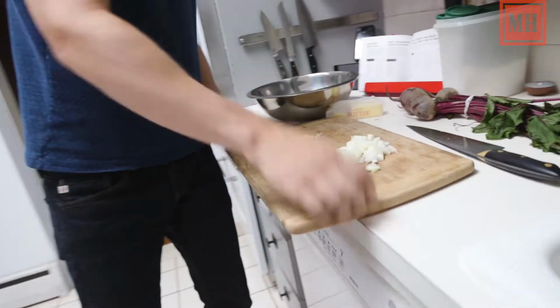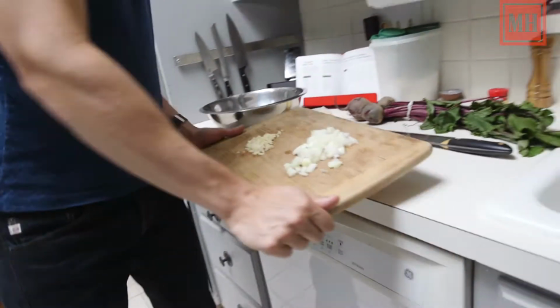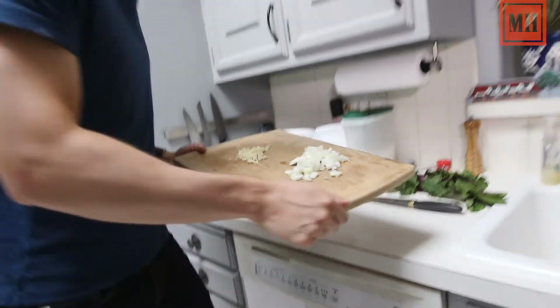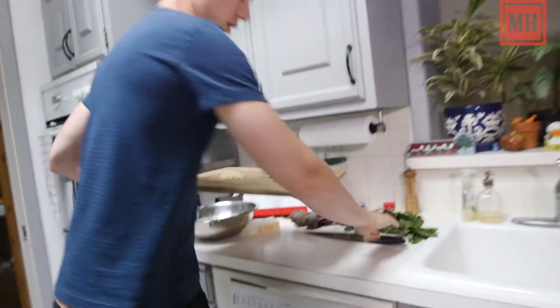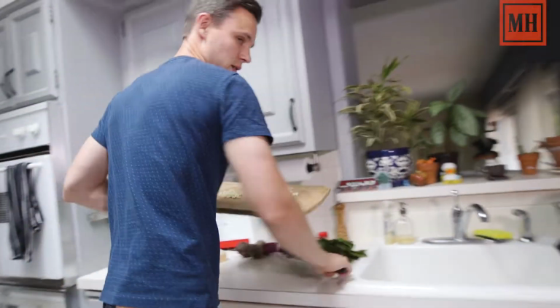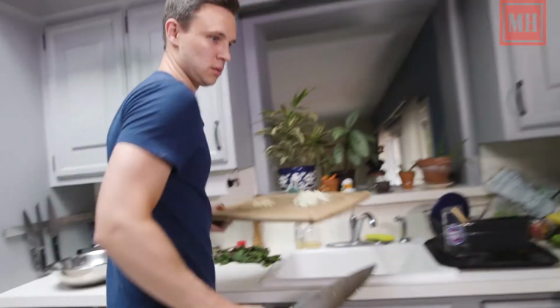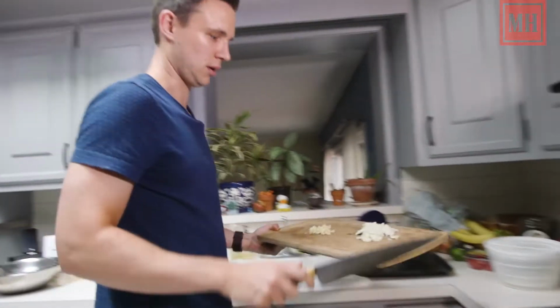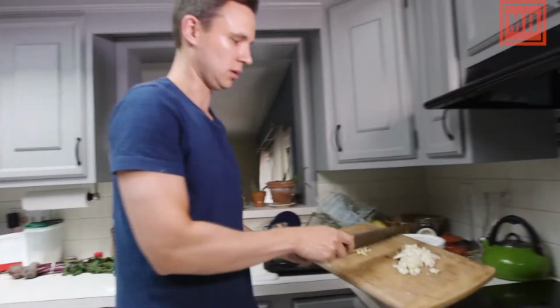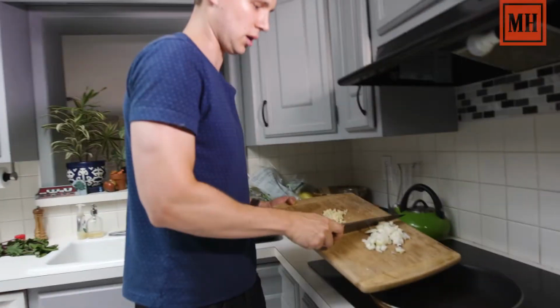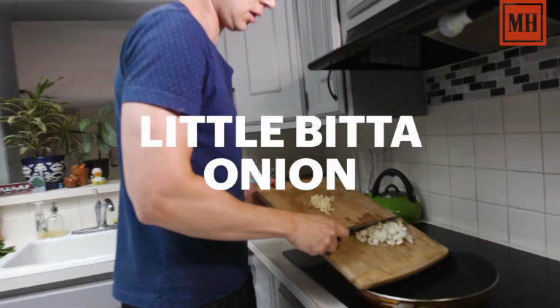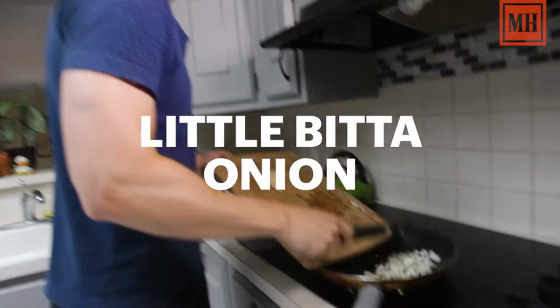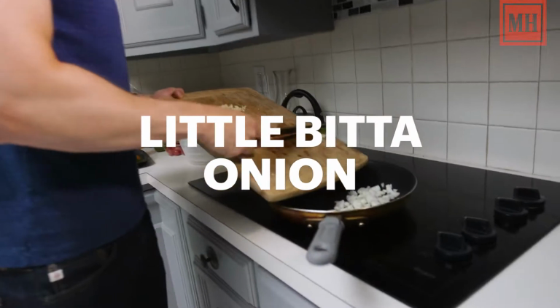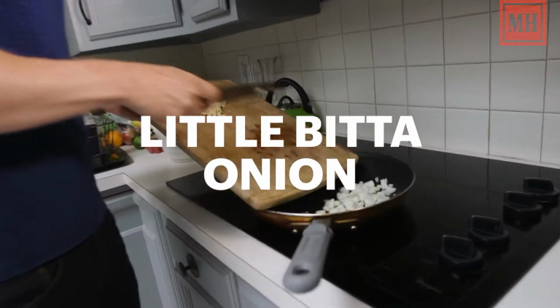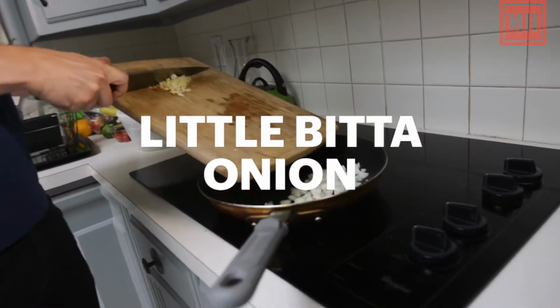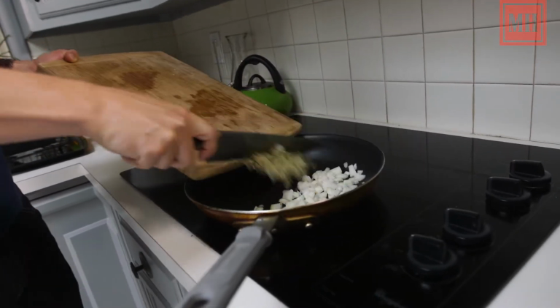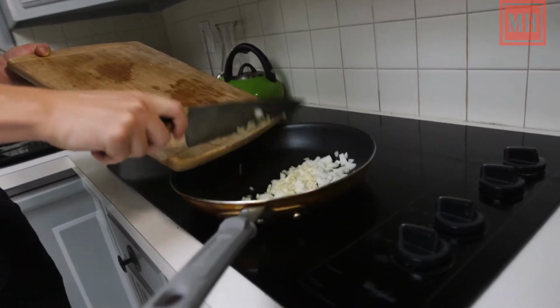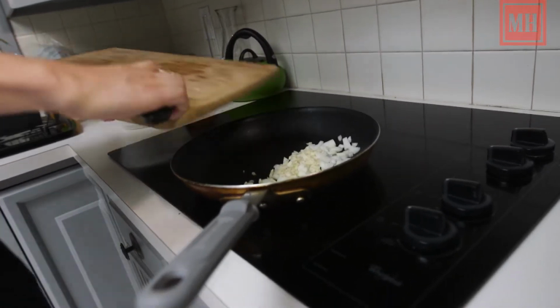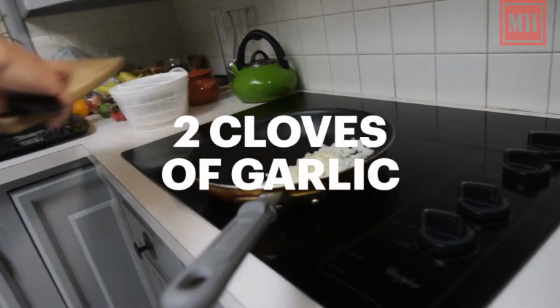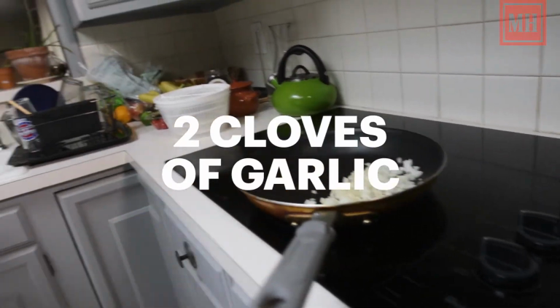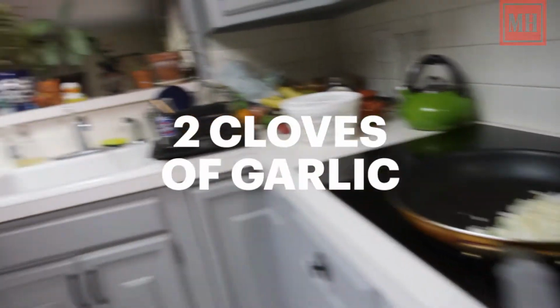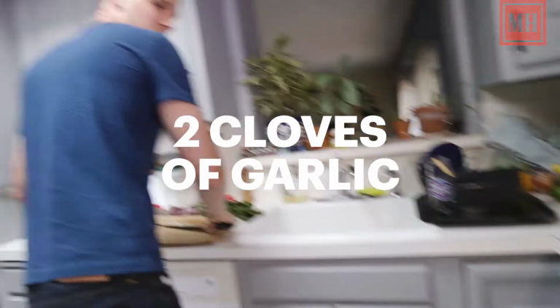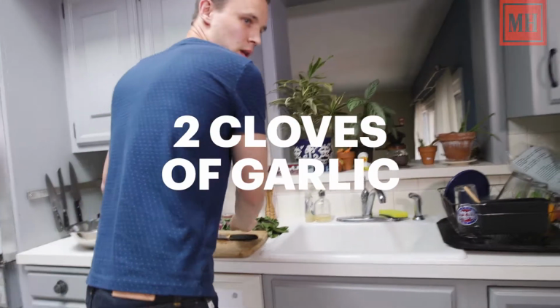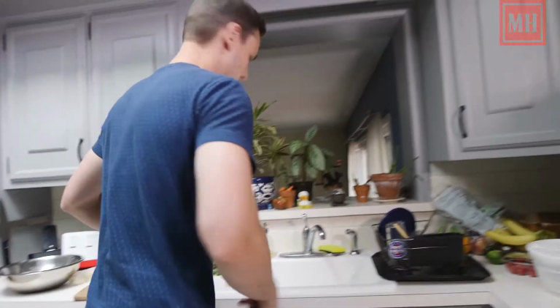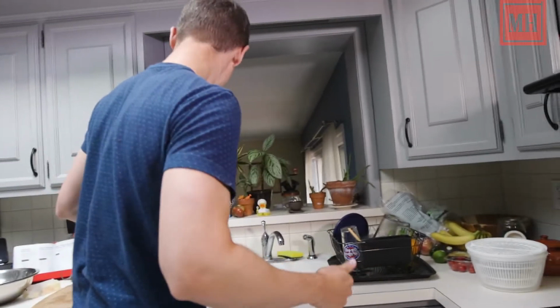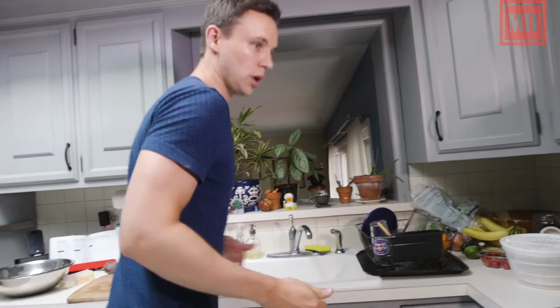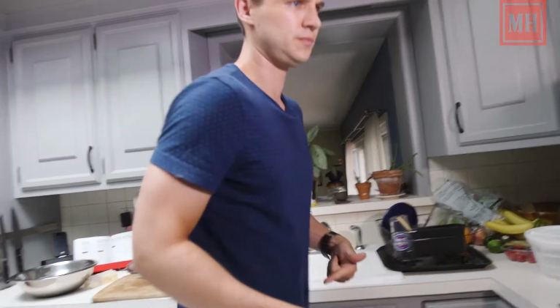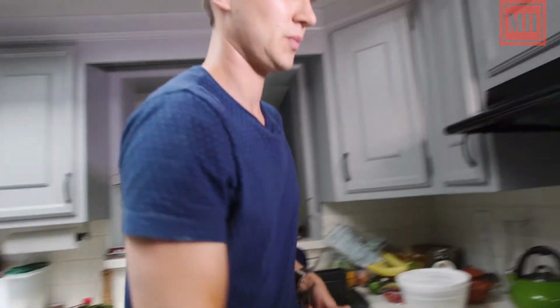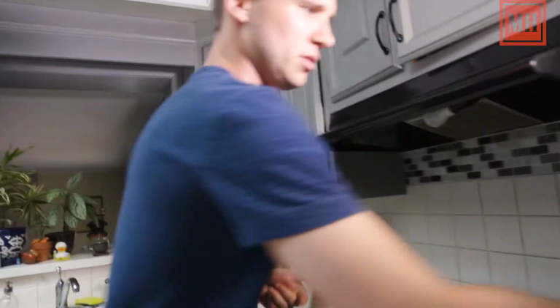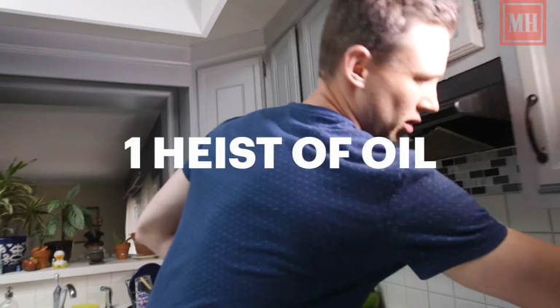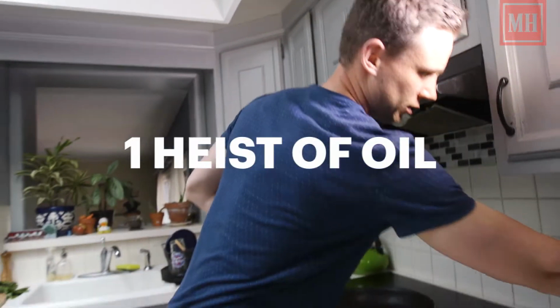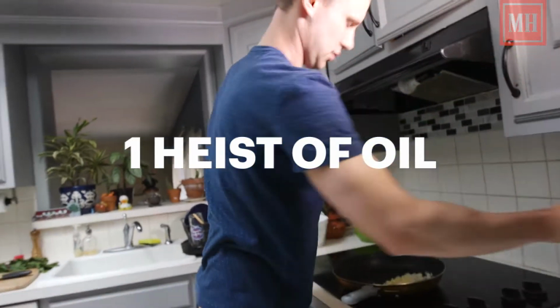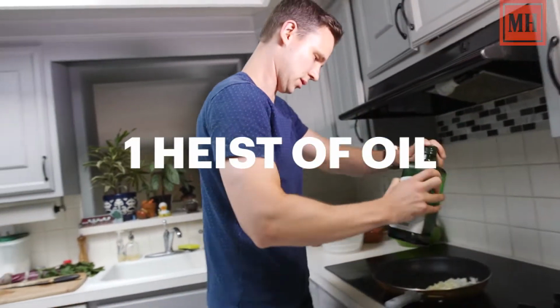First thing we're going to do here, real easy — we're starting with a little bit of onion. That's one onion, two garlic cloves, a little bit of oil. What did you do with my oil, Mike? Here it is.